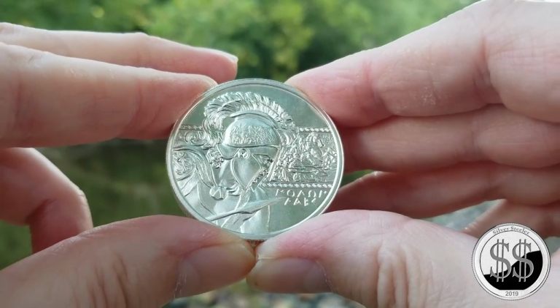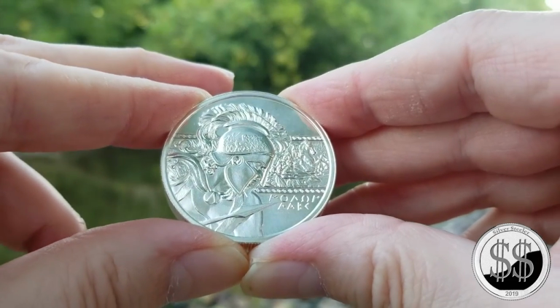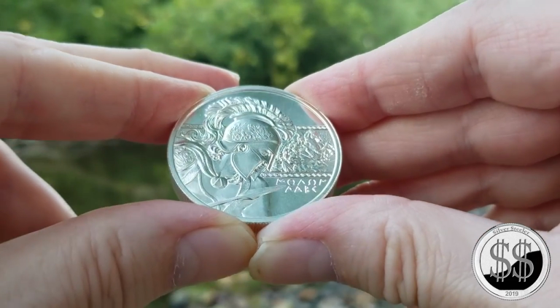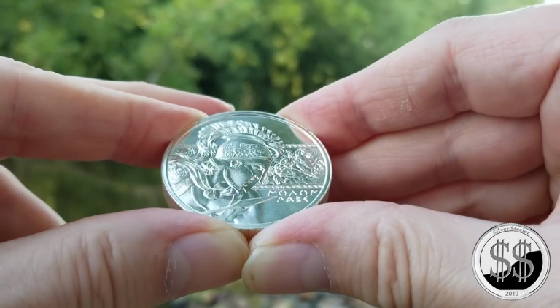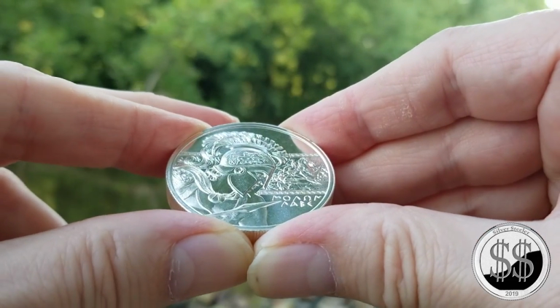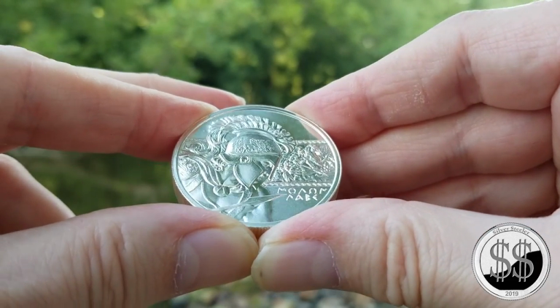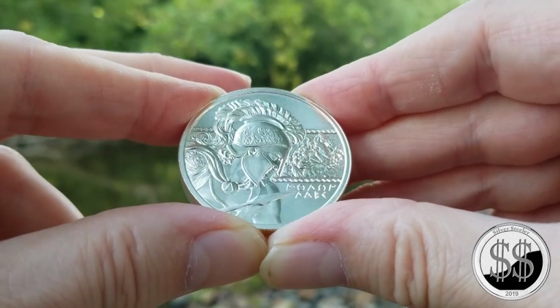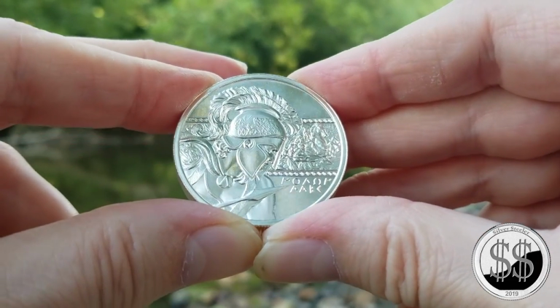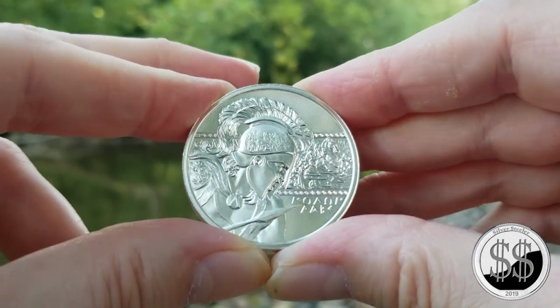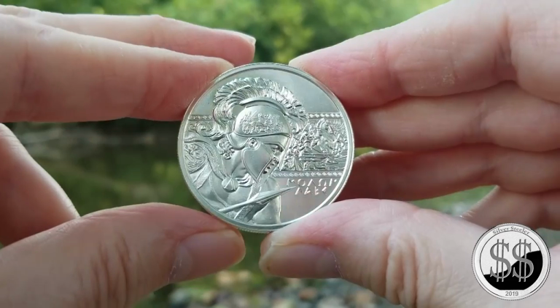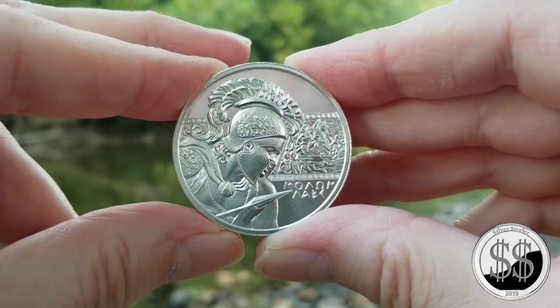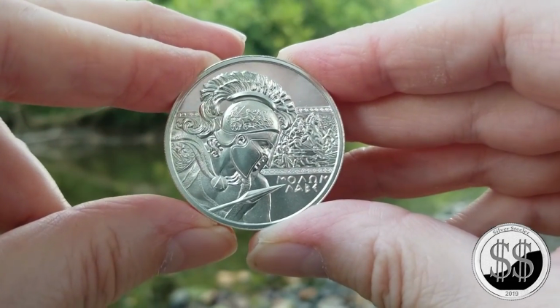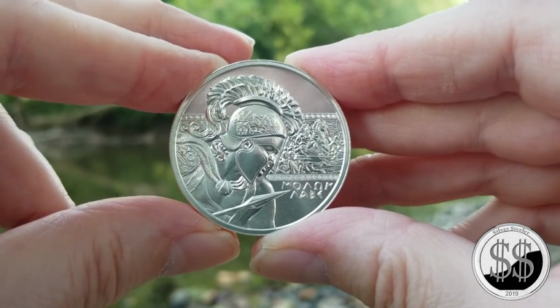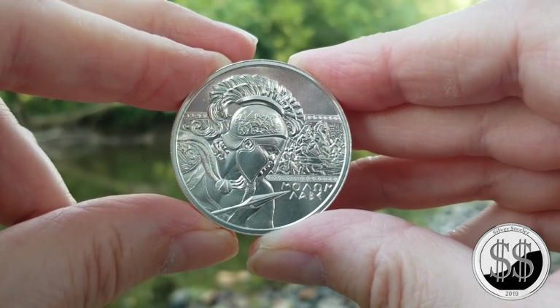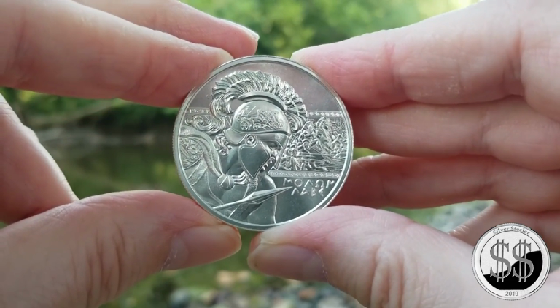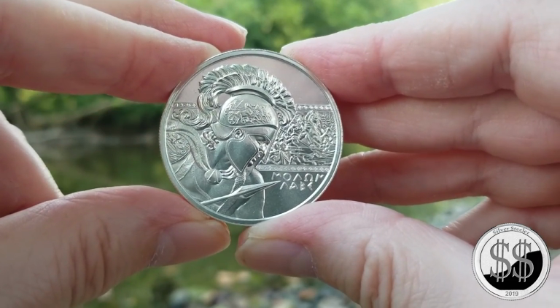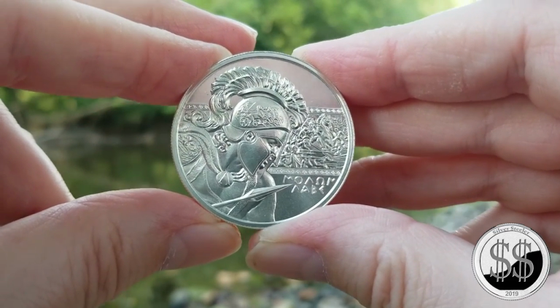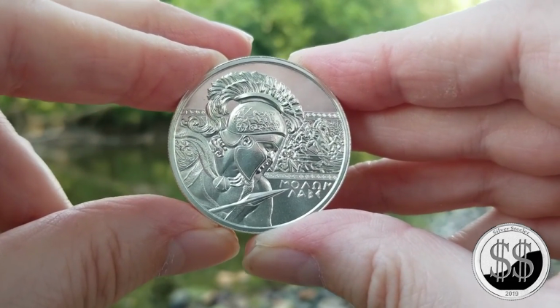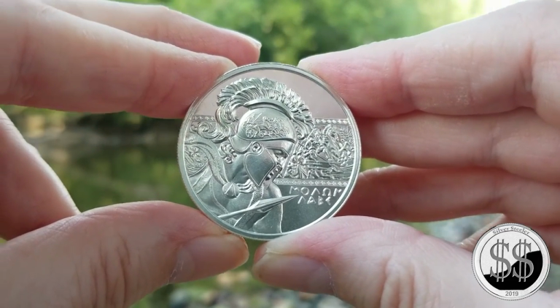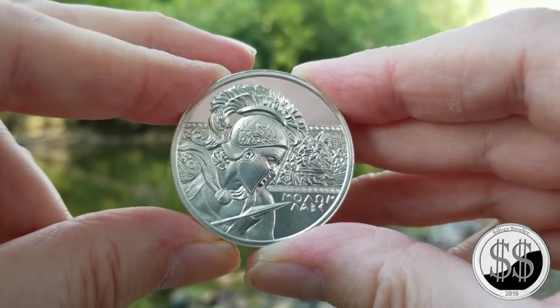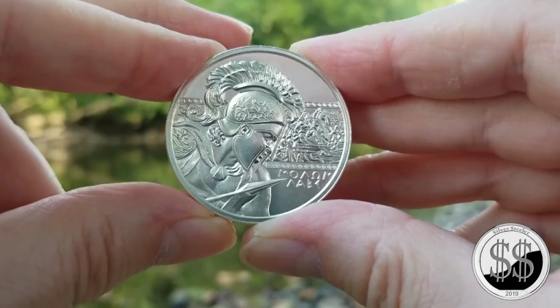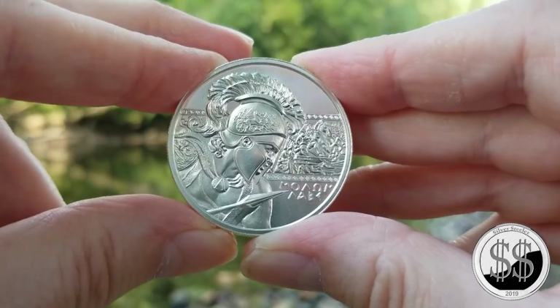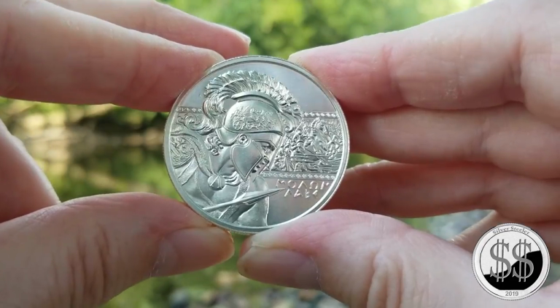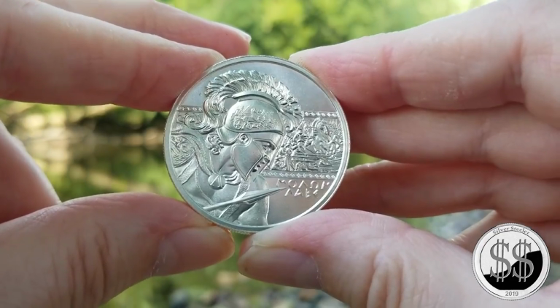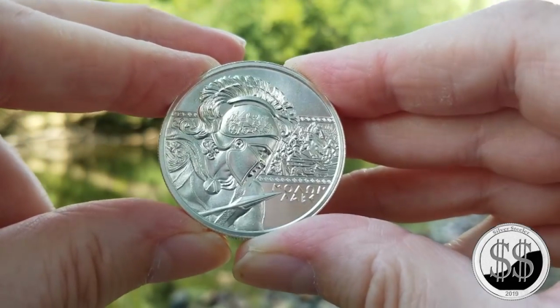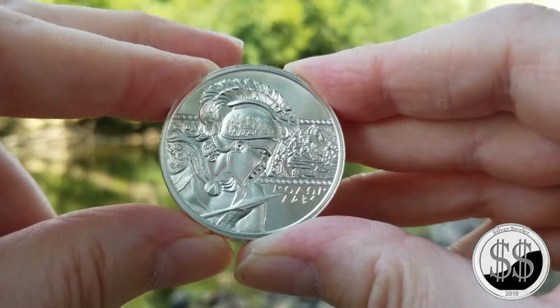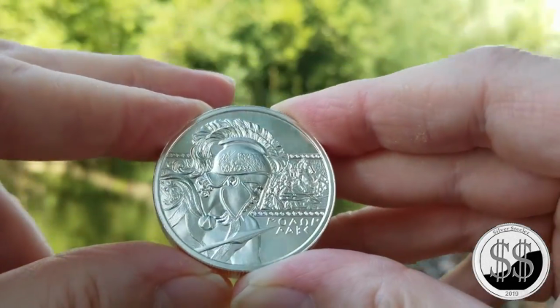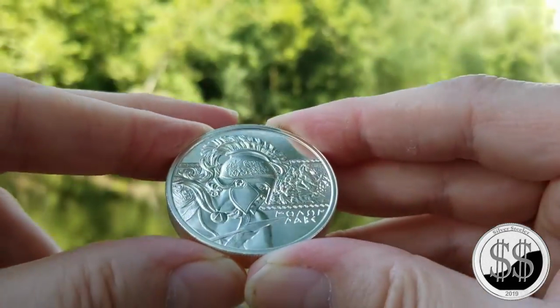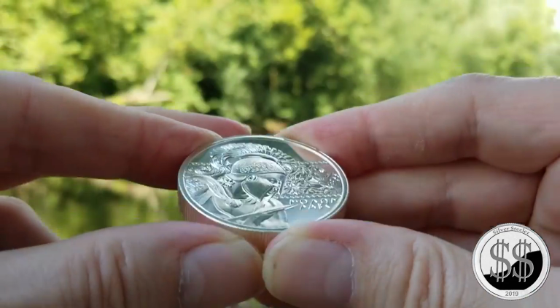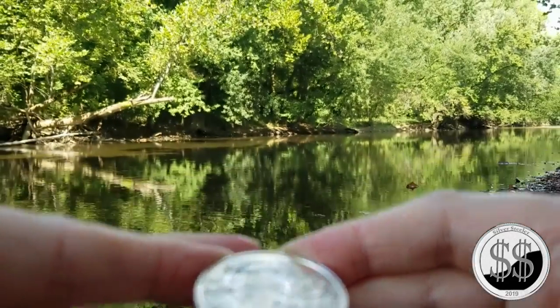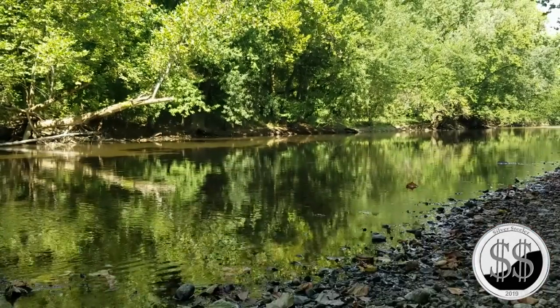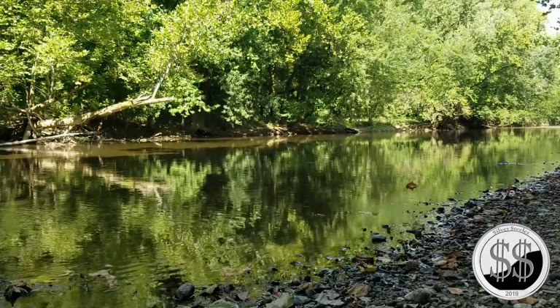It has a little bit more significance these days, does it not? Oh, look at that — I love these two-ounce coins that the Intaglio Mint has been putting out, and then the sun comes out. Look at that.